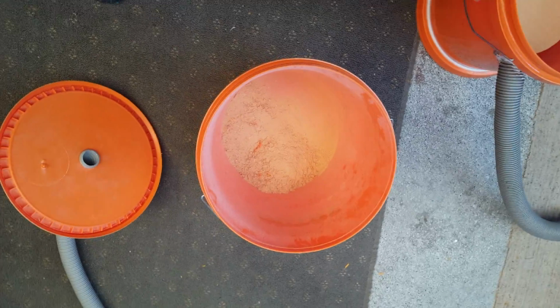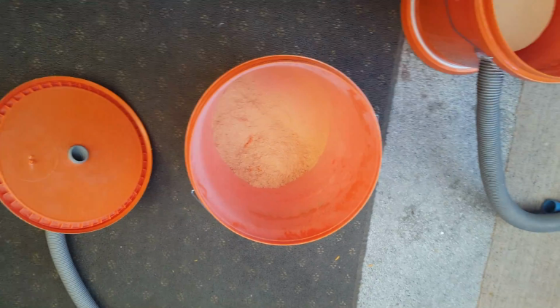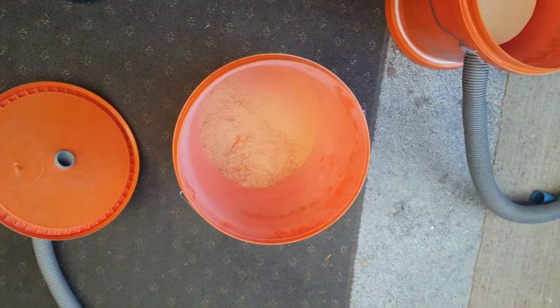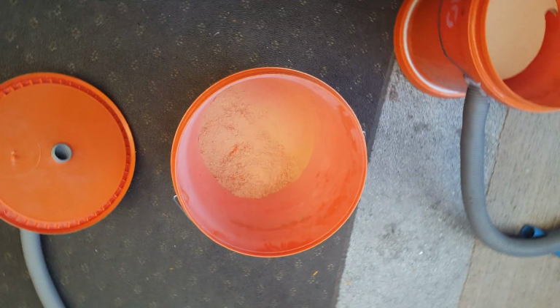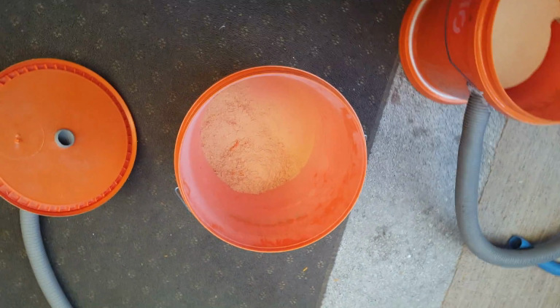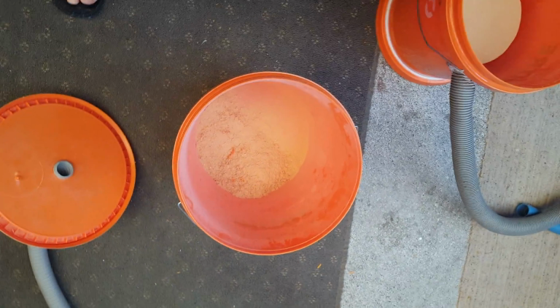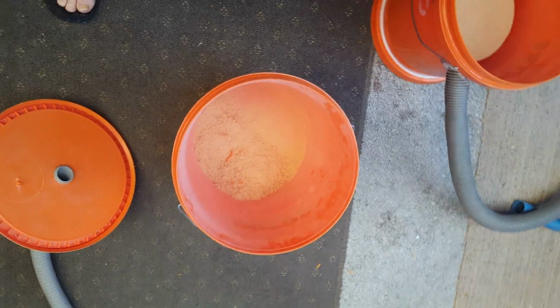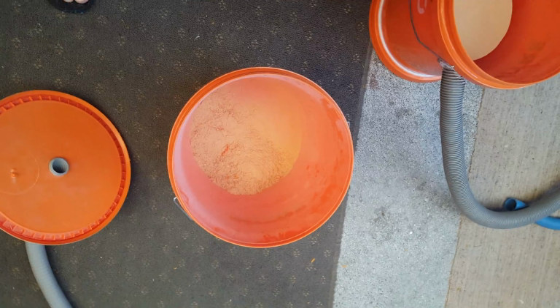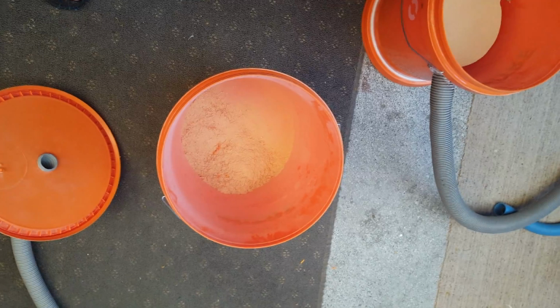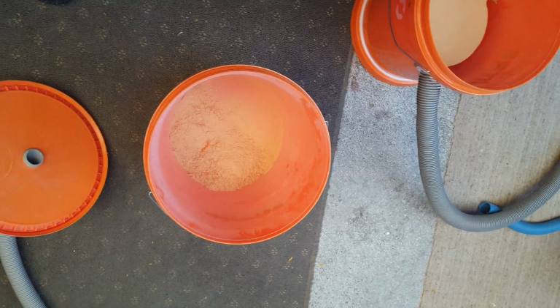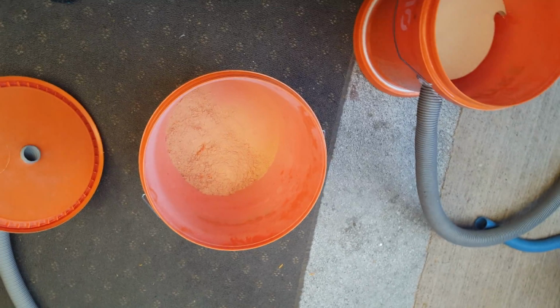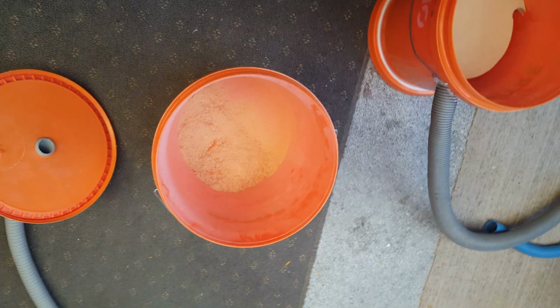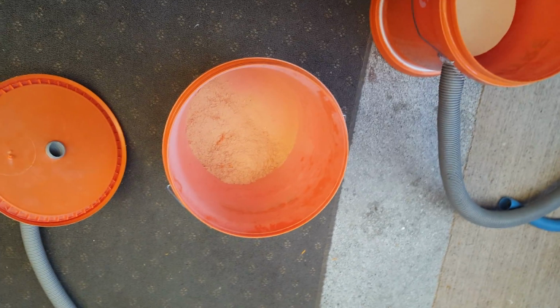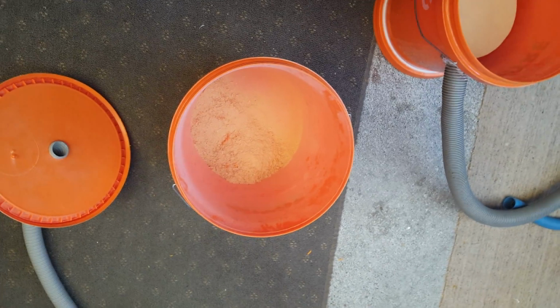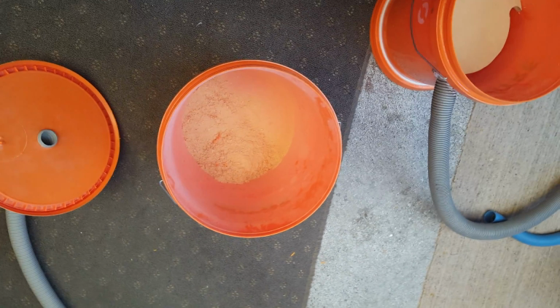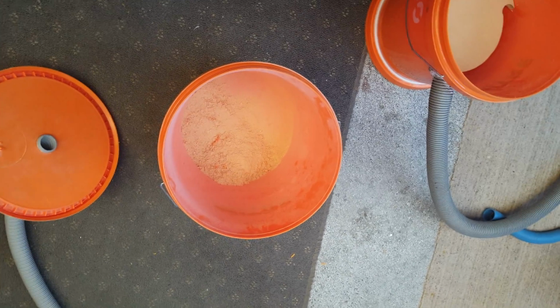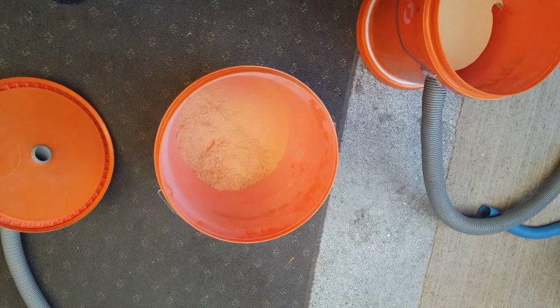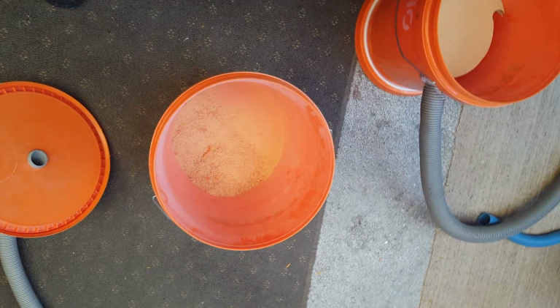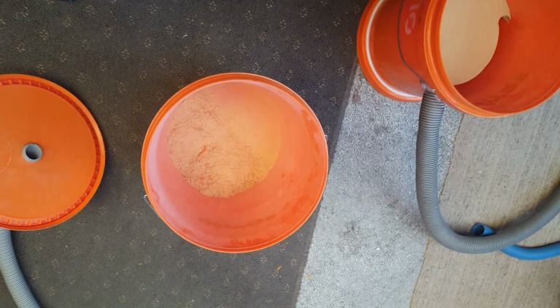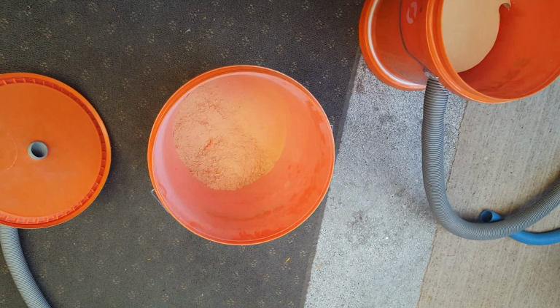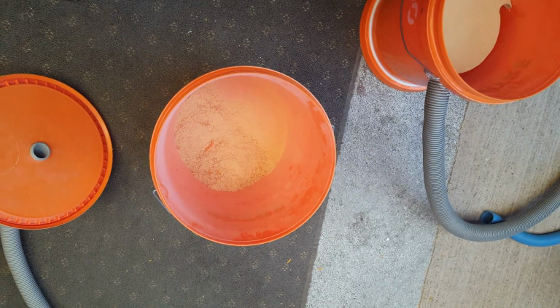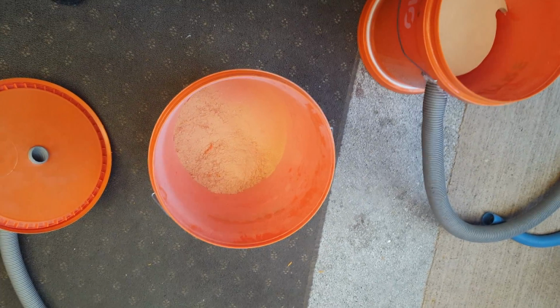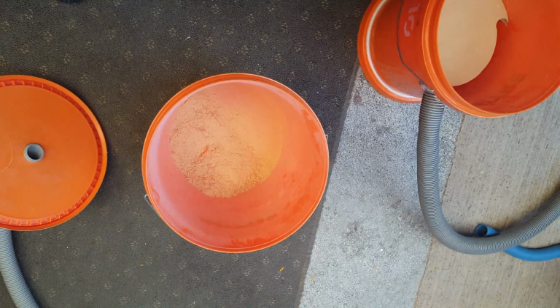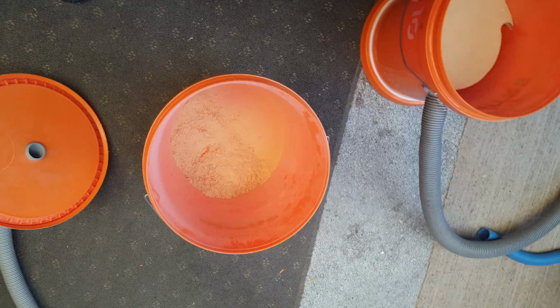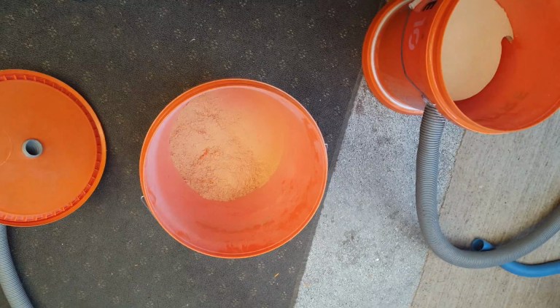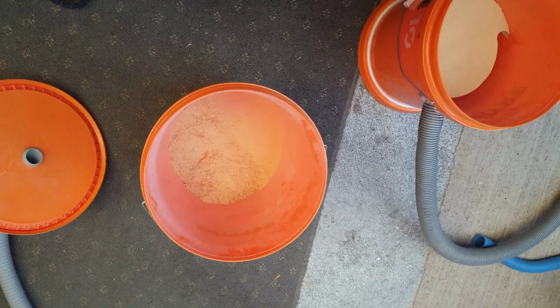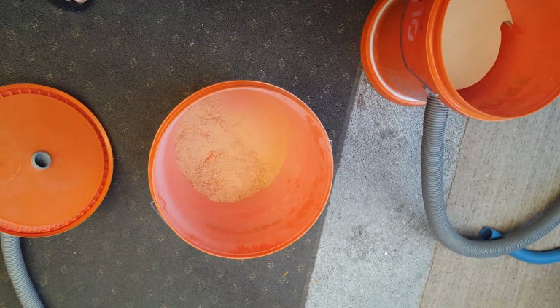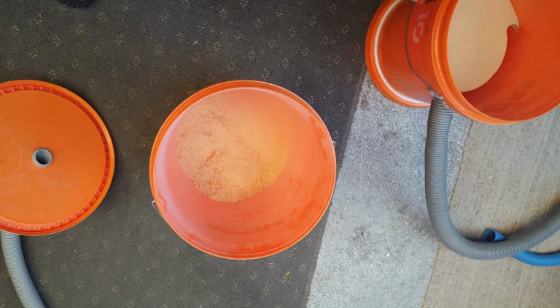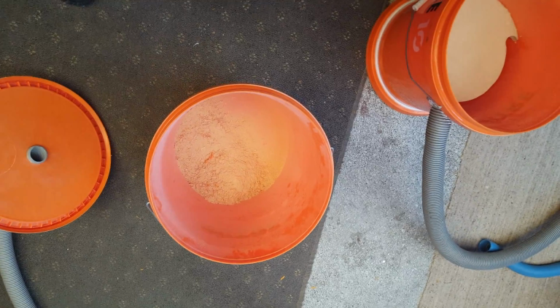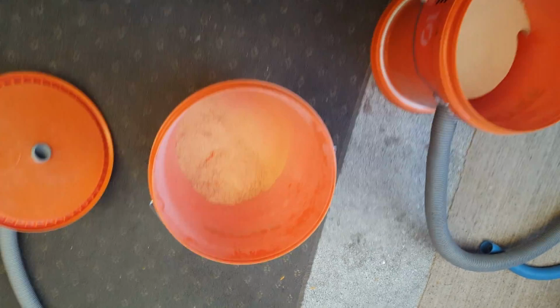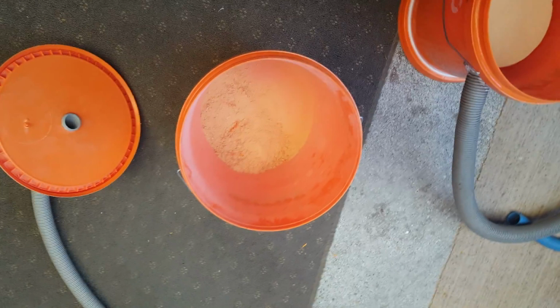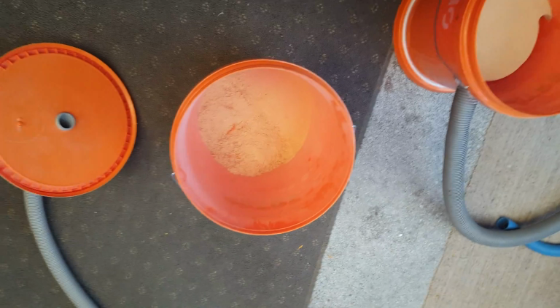All I need to do now — as you noticed it fell over before — I need to mount it onto a trolley or somewhere stable so that it's not going to fall over just by pulling on the hose.